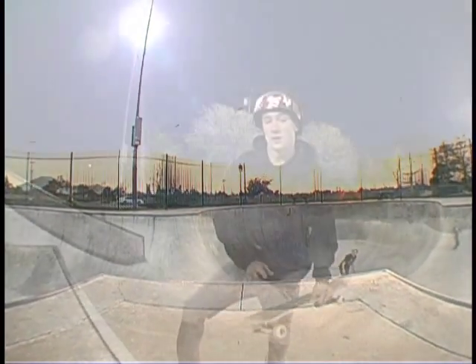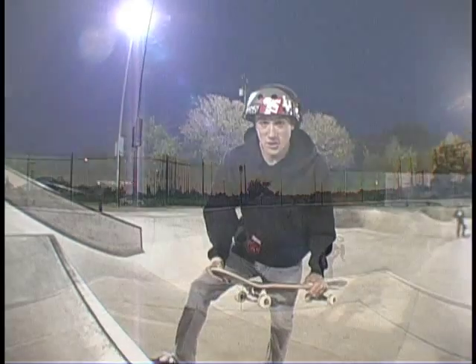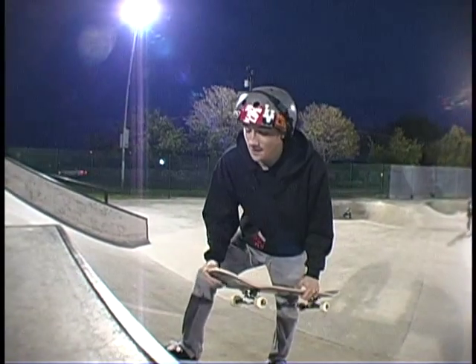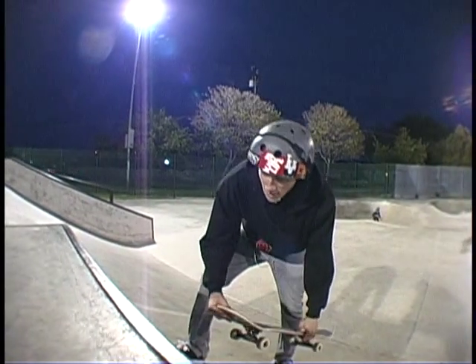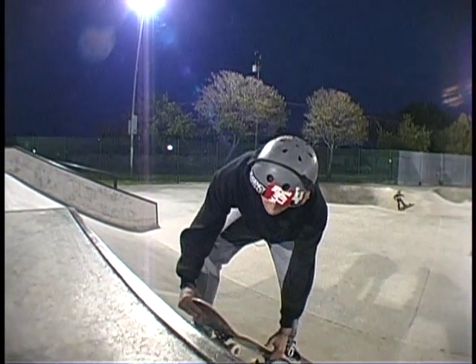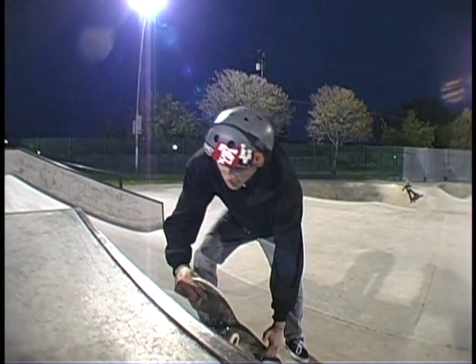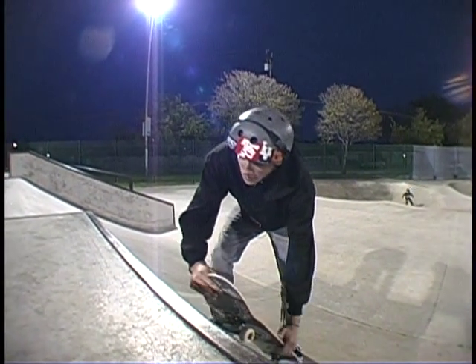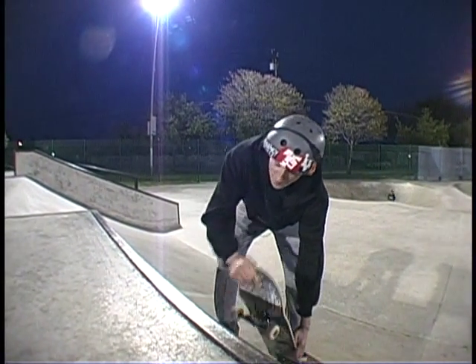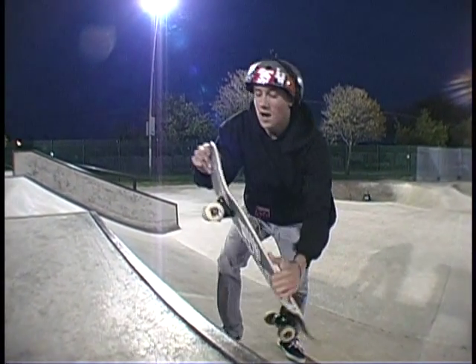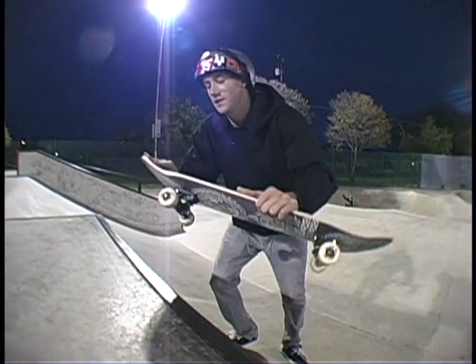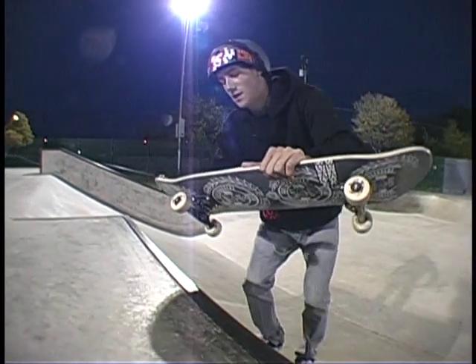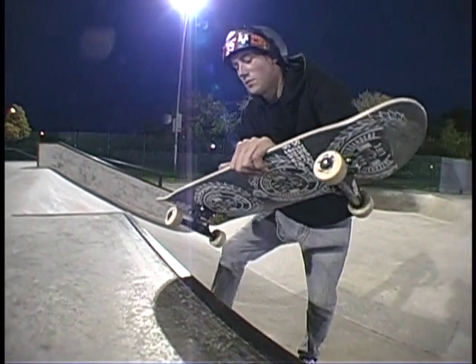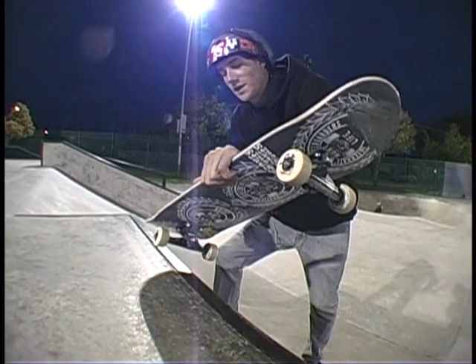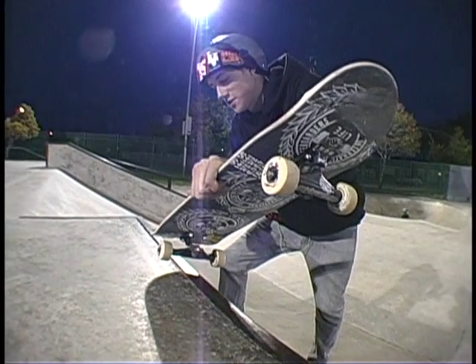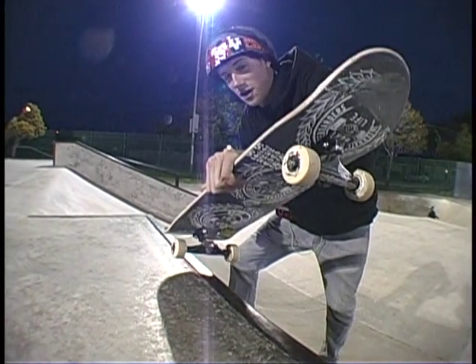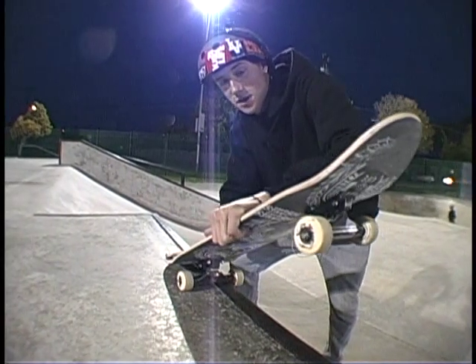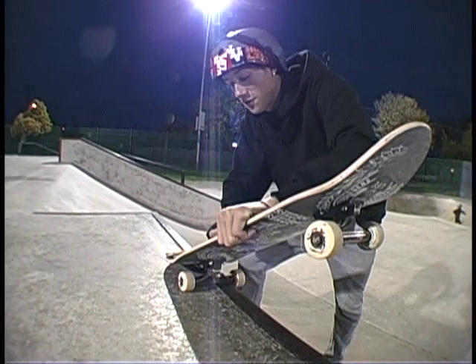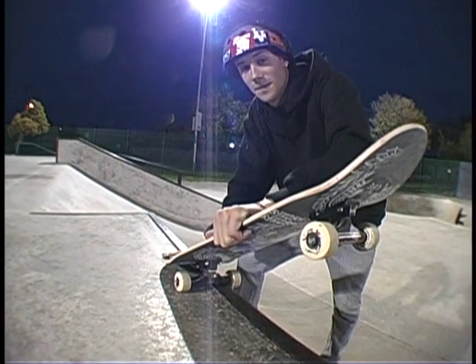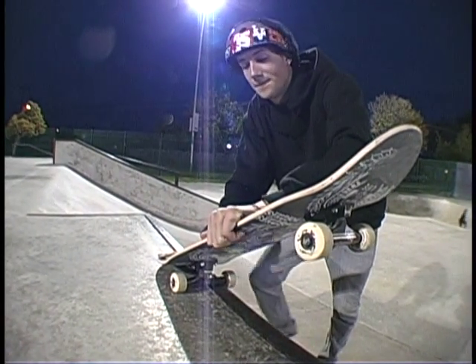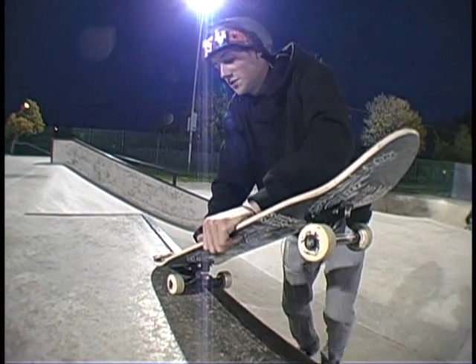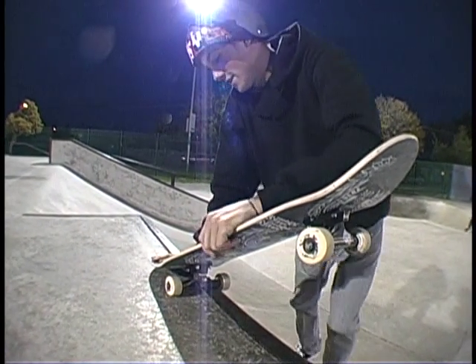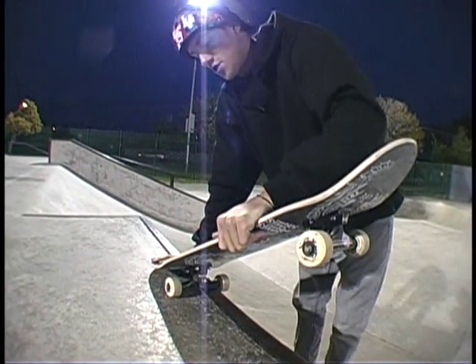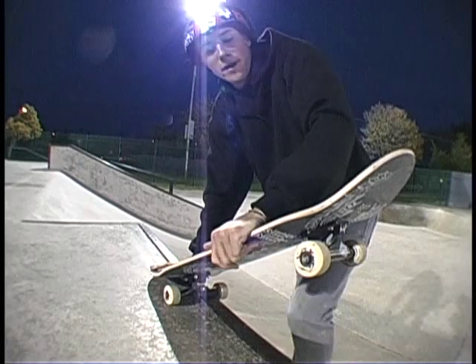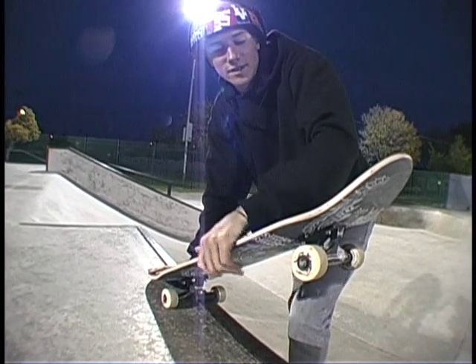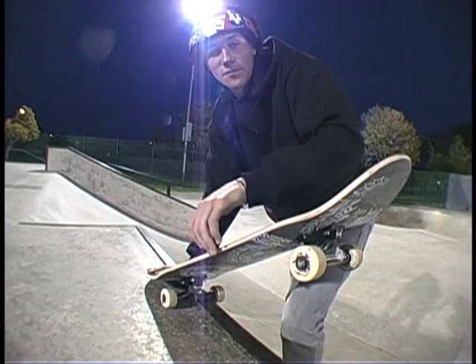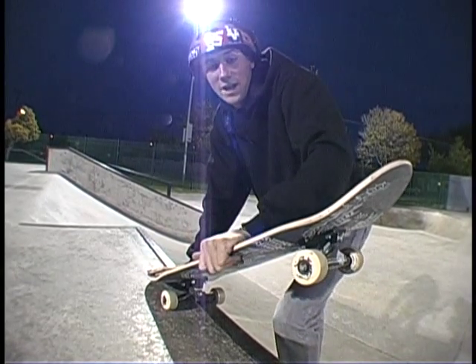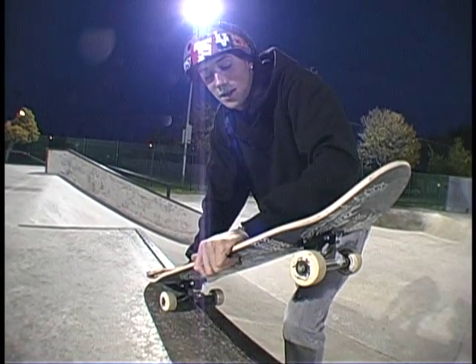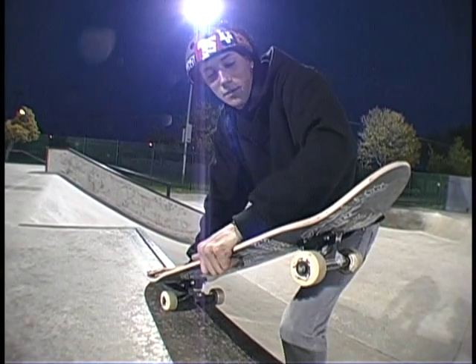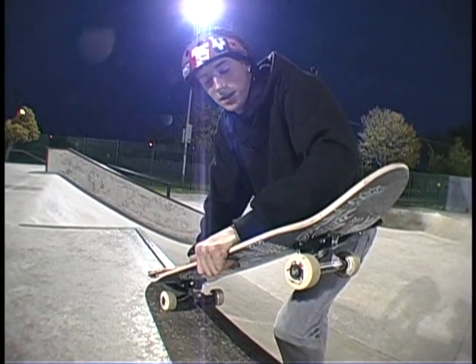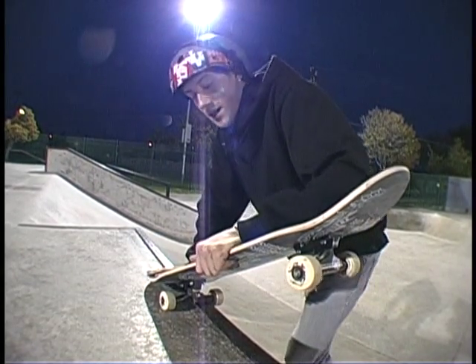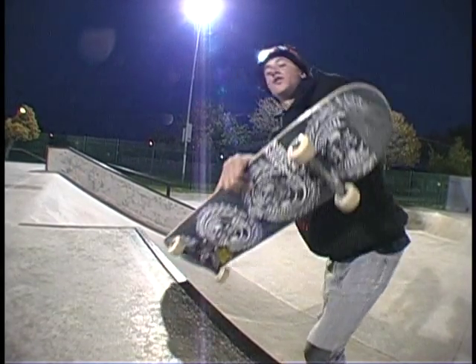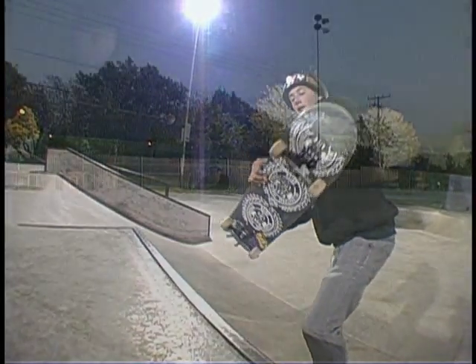On this trick, you want to come up, ollie, almost a 180 onto it, and apply all your pressure onto your front foot. Once you've done that, you want to keep your balance, take your back hand, grab Indy, and pull yourself back in.